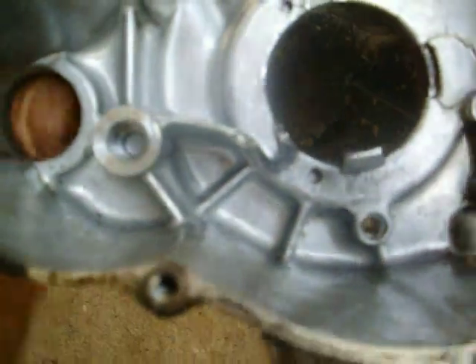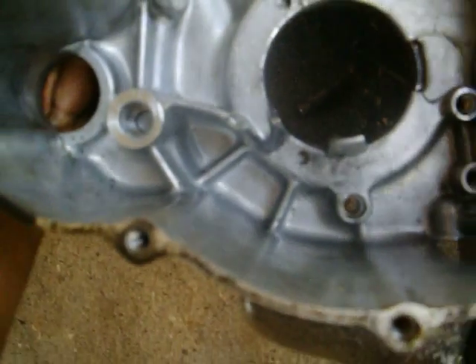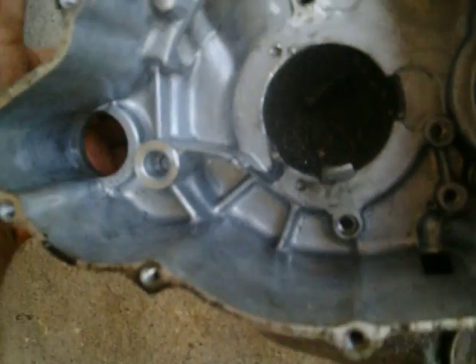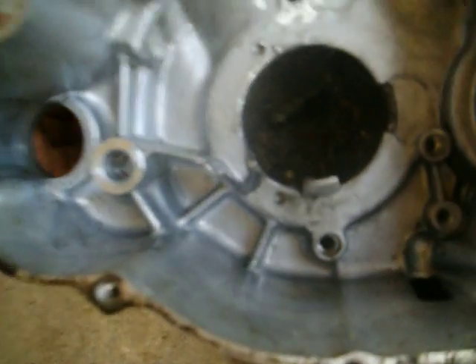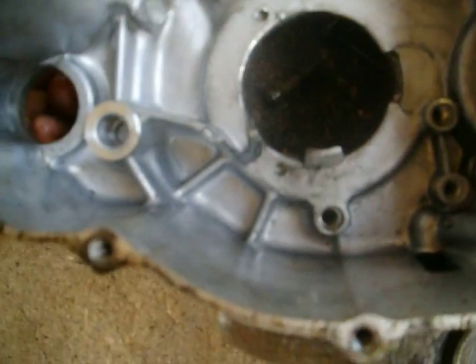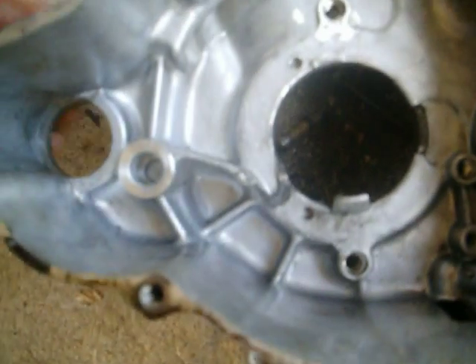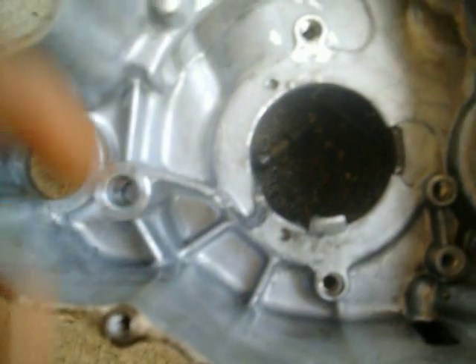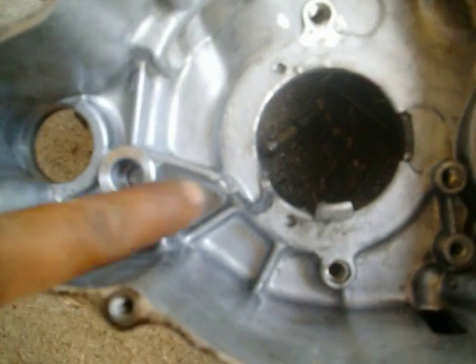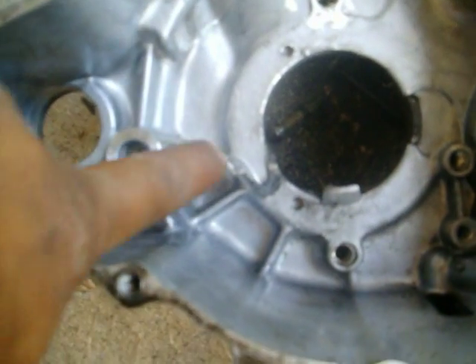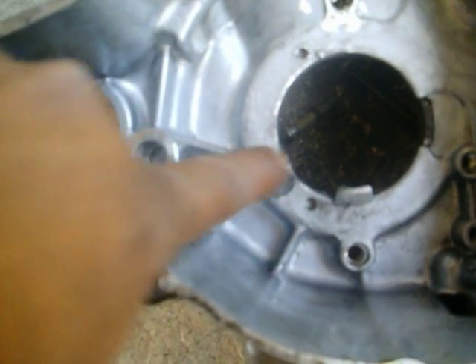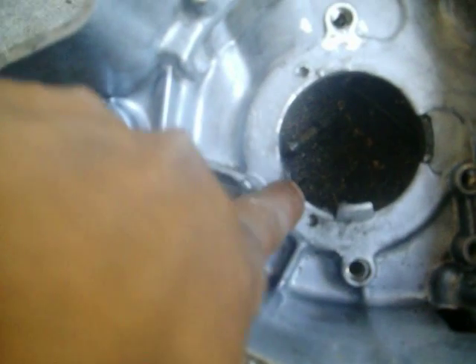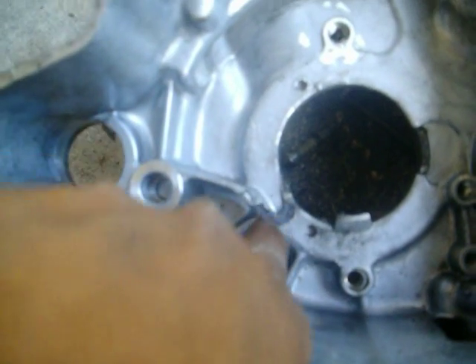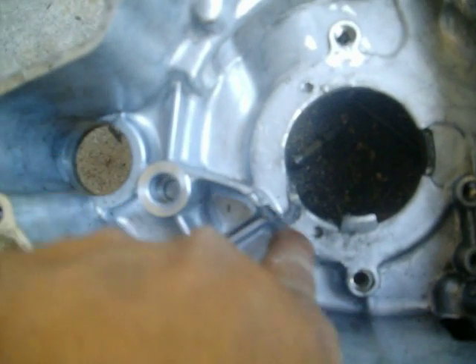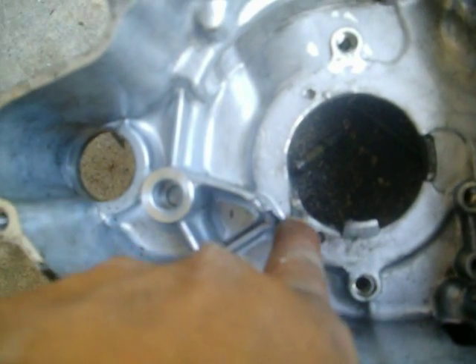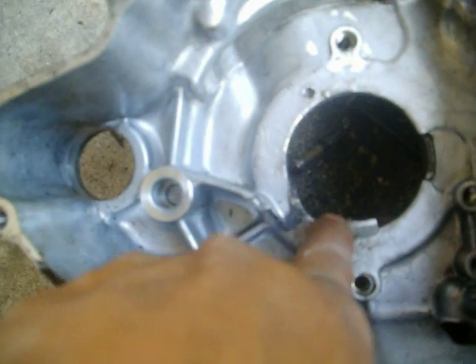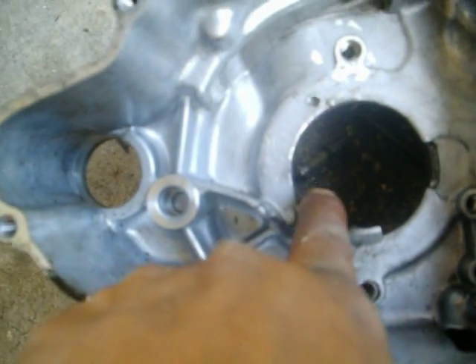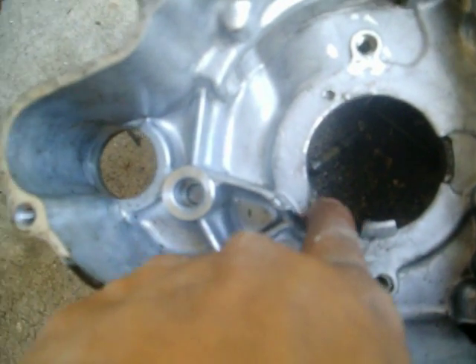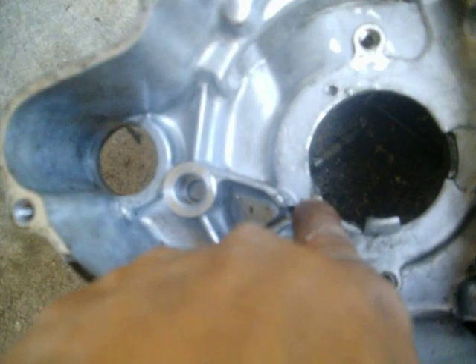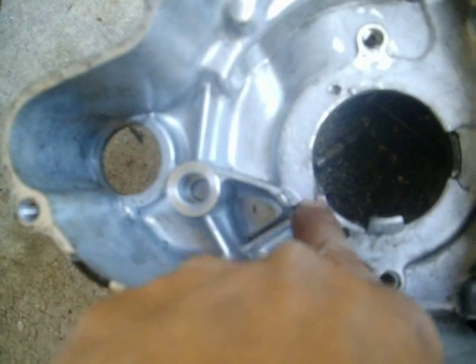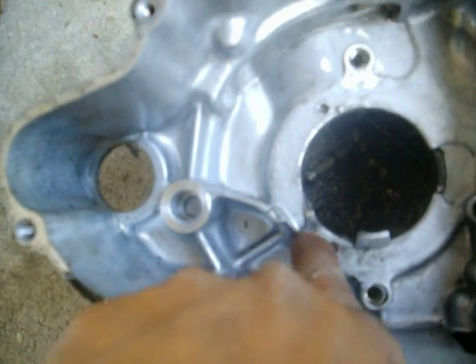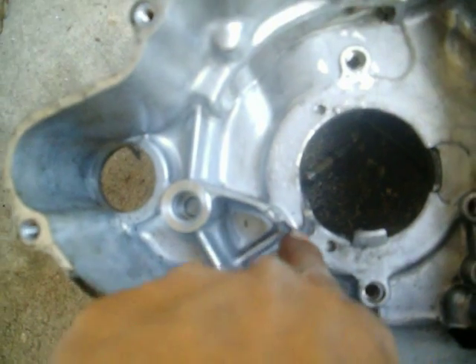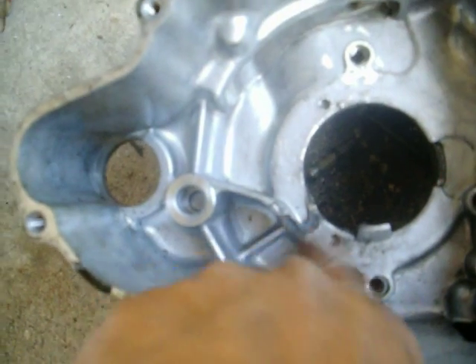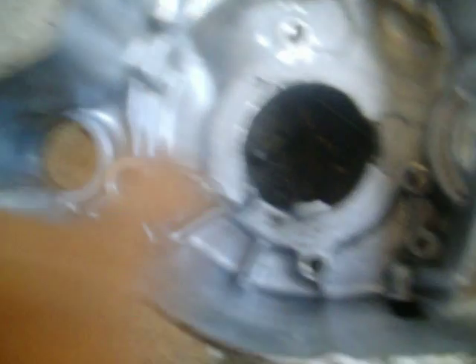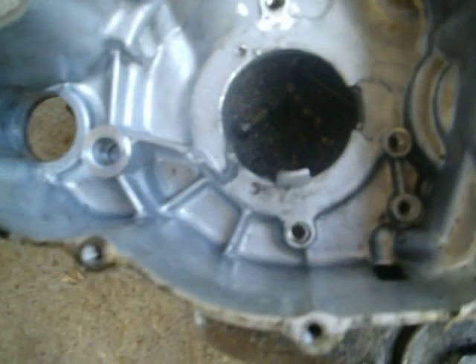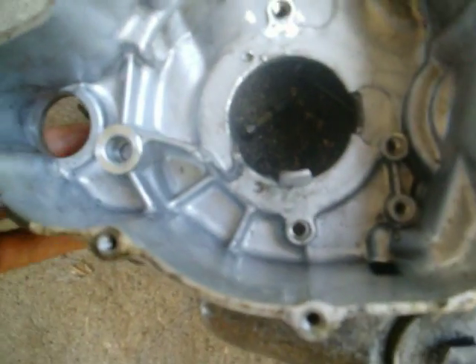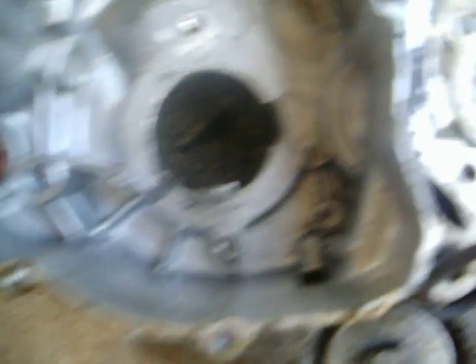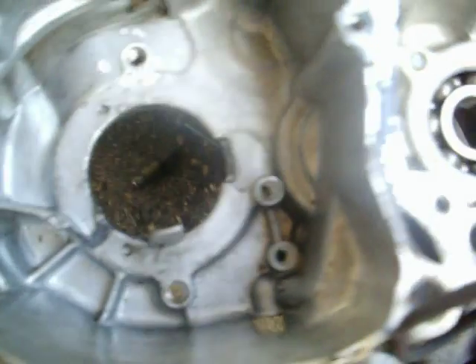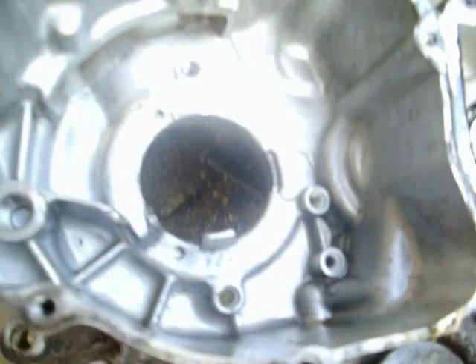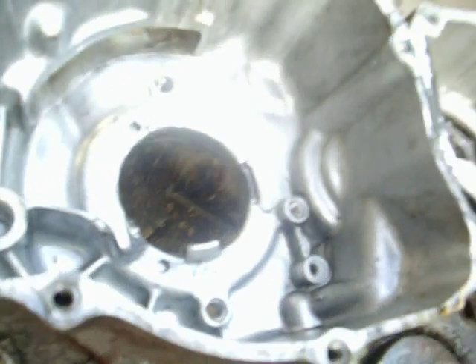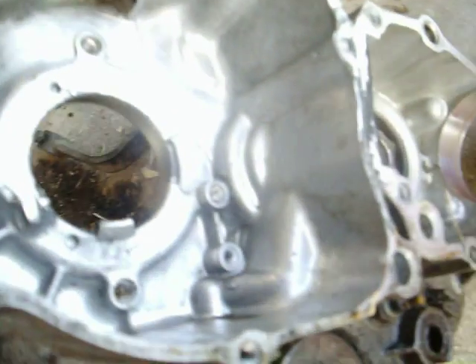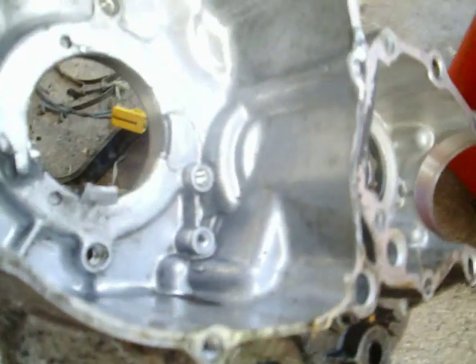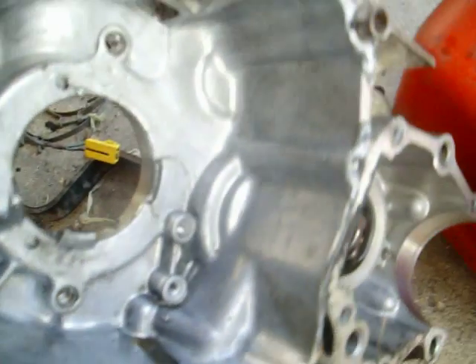Right here — that holds it, and it's broken. We're going to change the whole crank case.